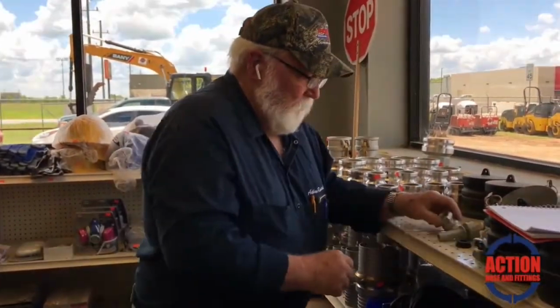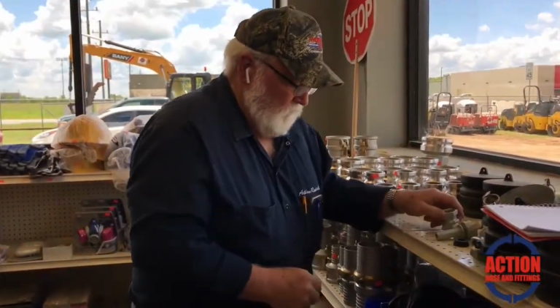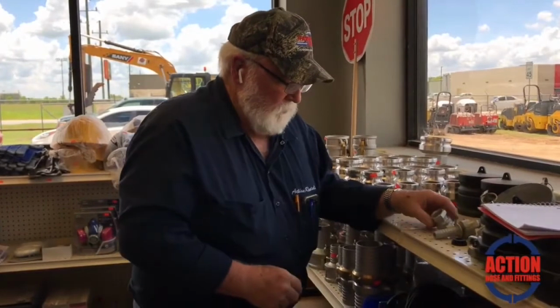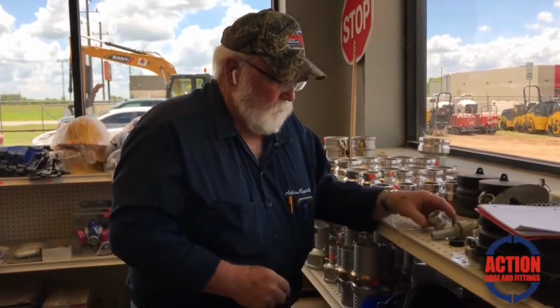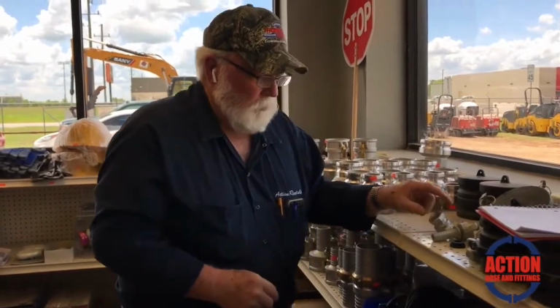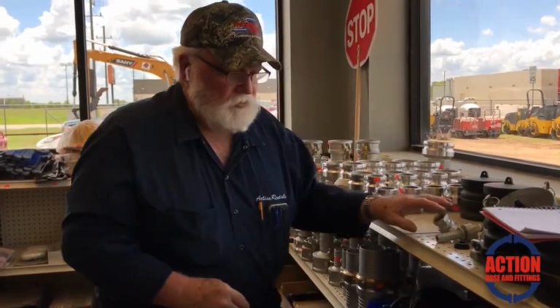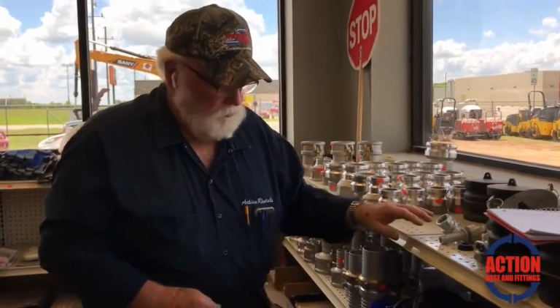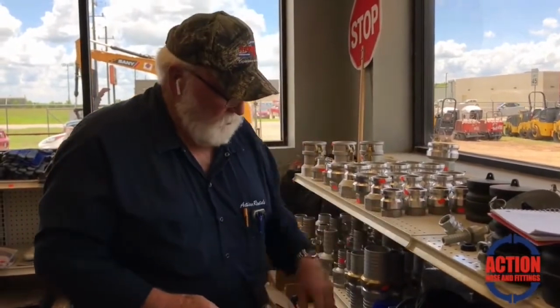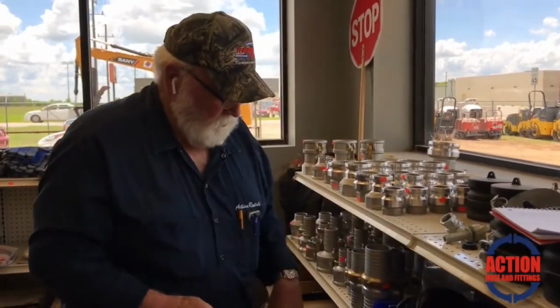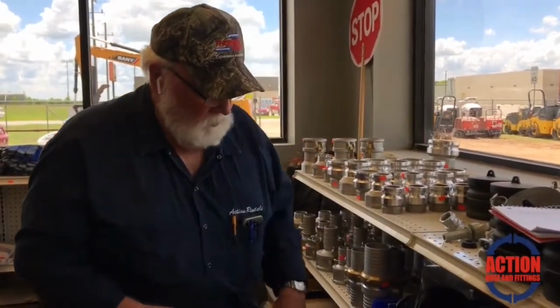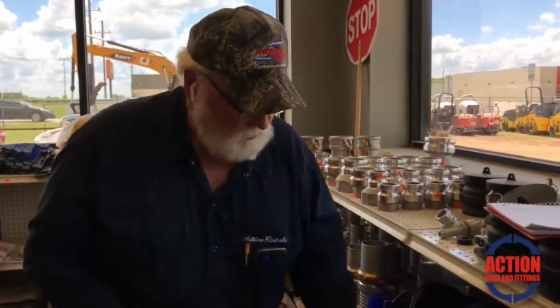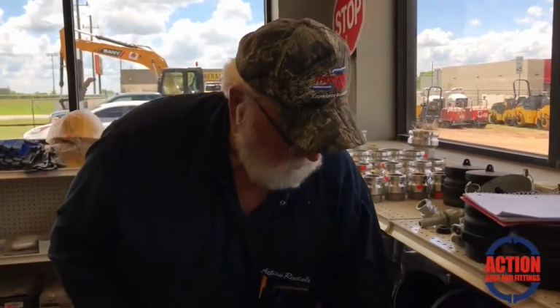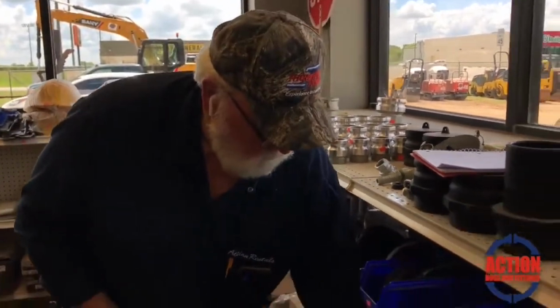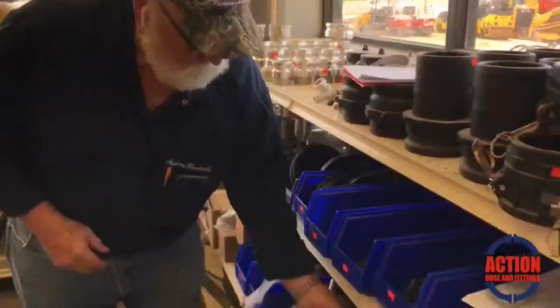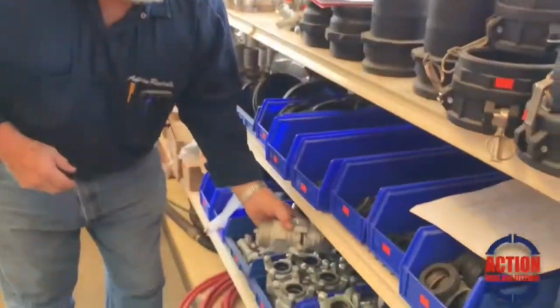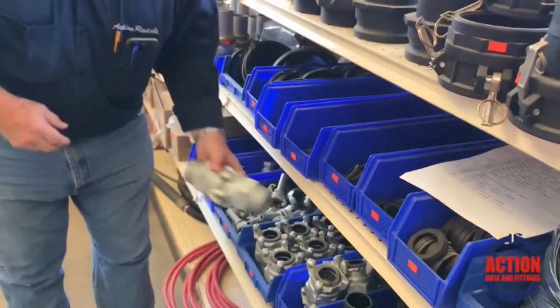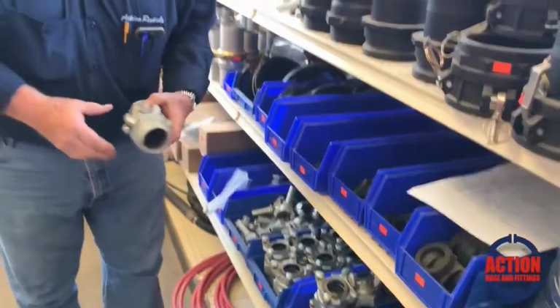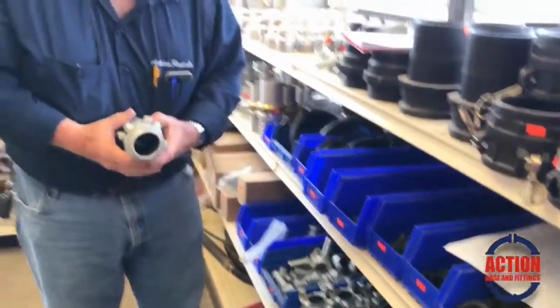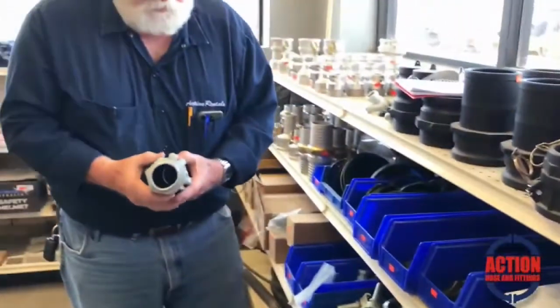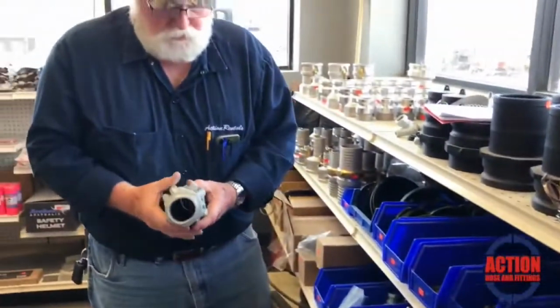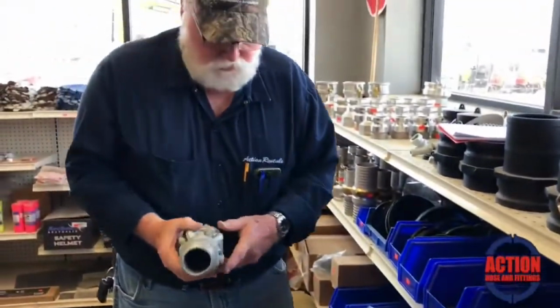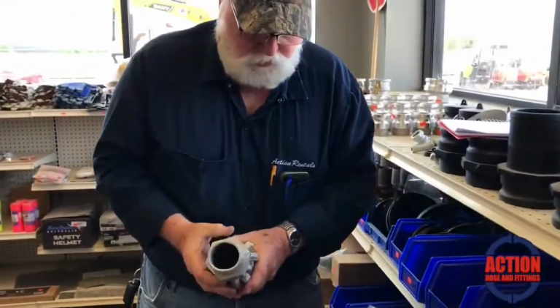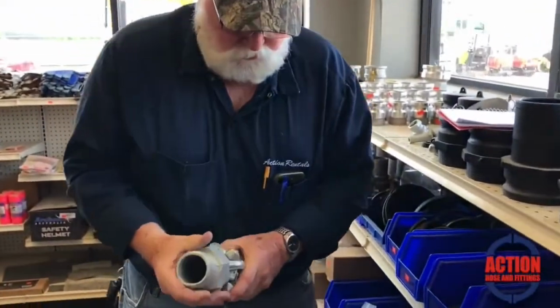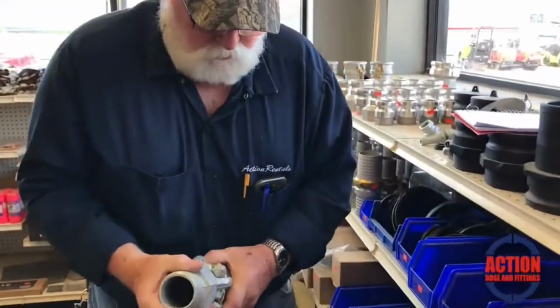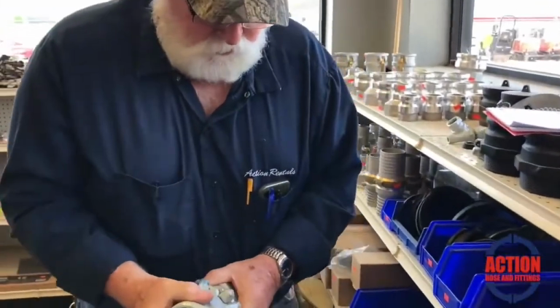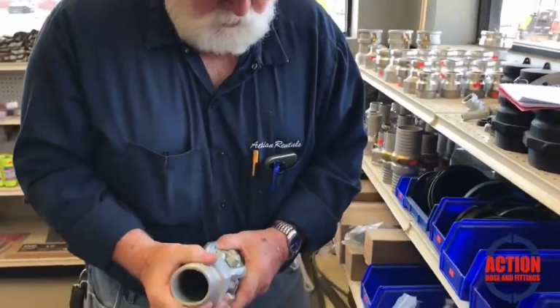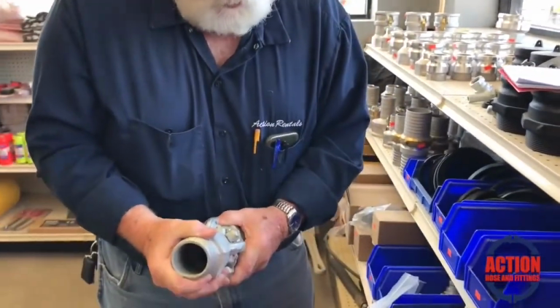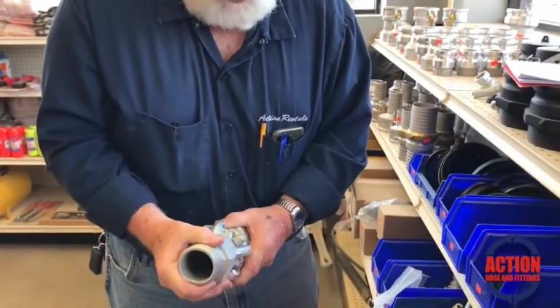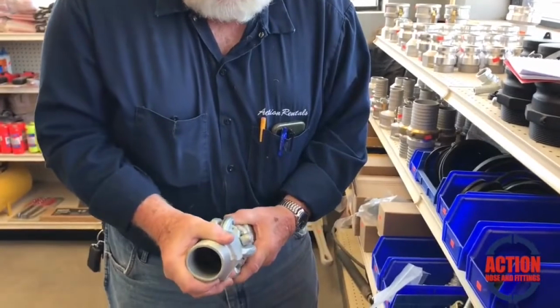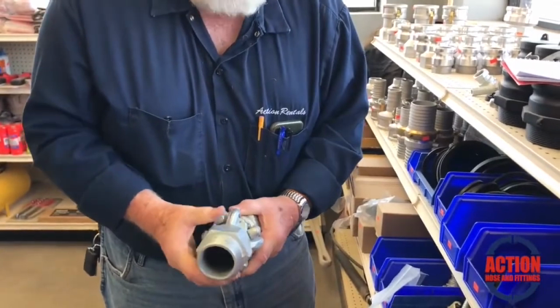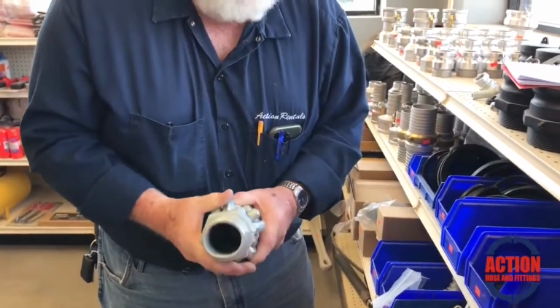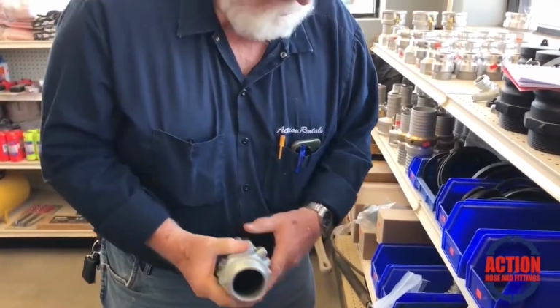We have them in three-quarter inch, which is what these are. We also carry them in two-inch. The two-inch — actually two two-inch males hooked together — it kind of shows you they do hook together.